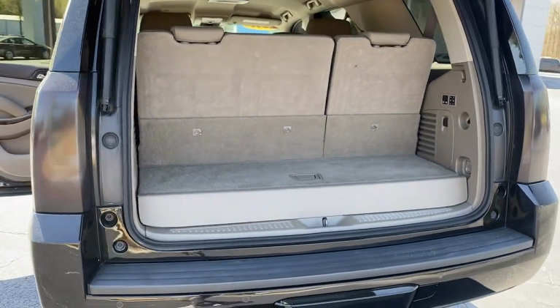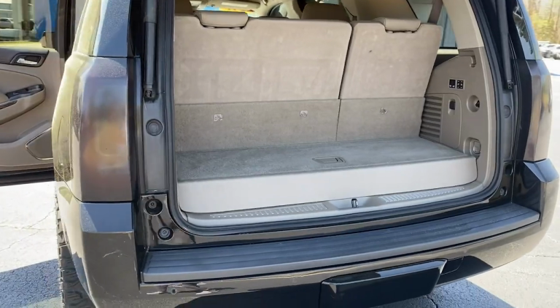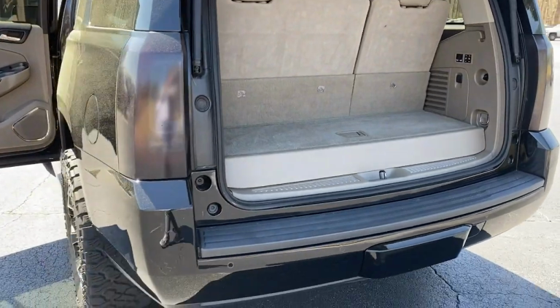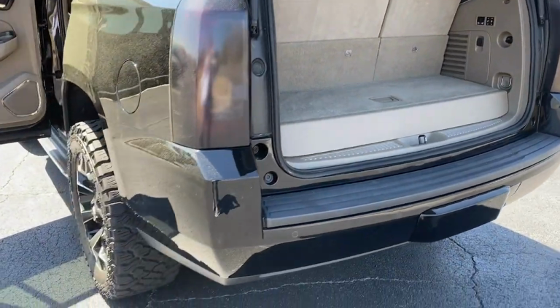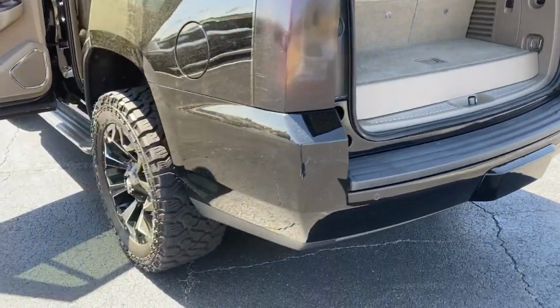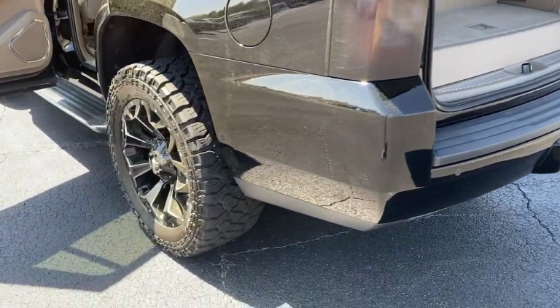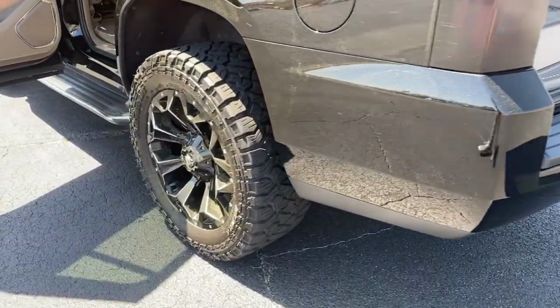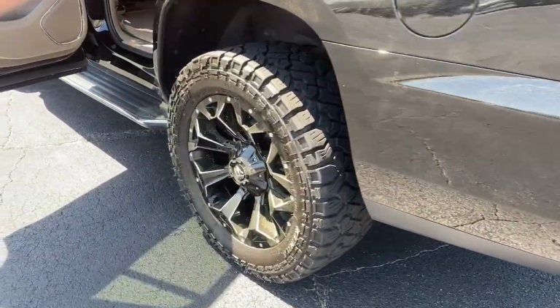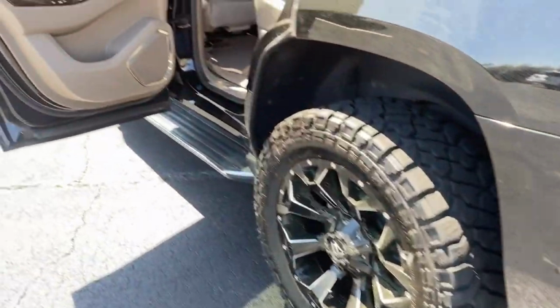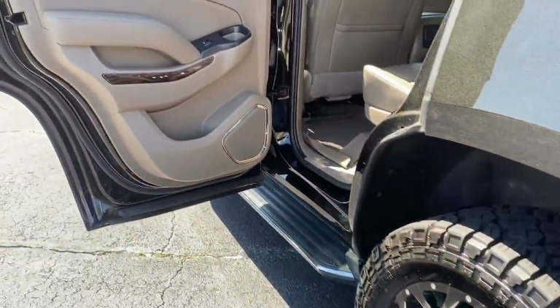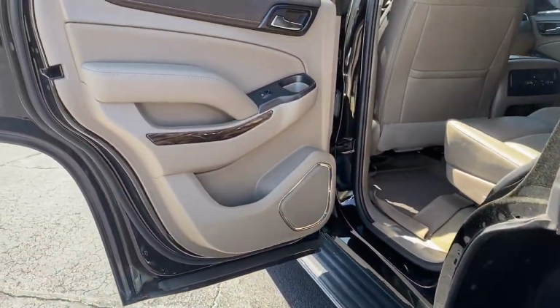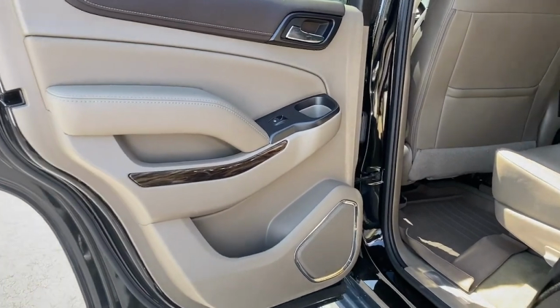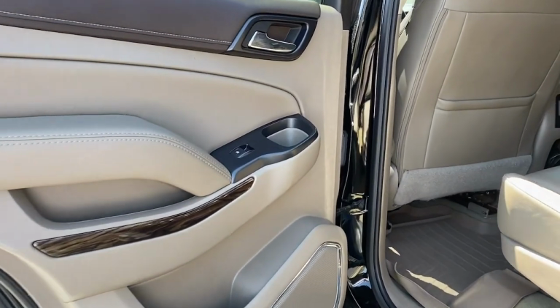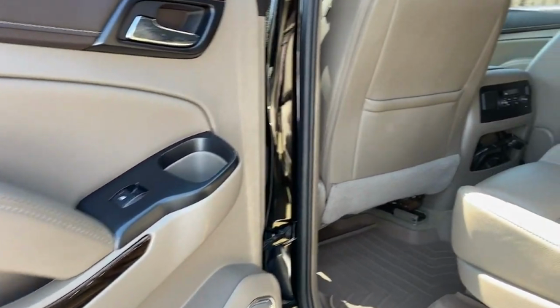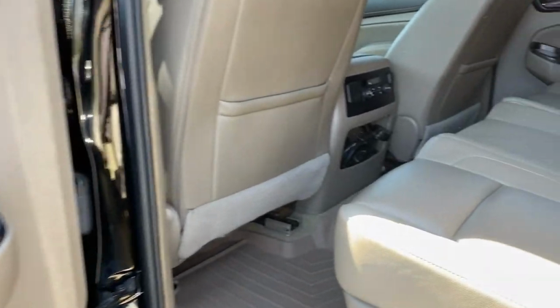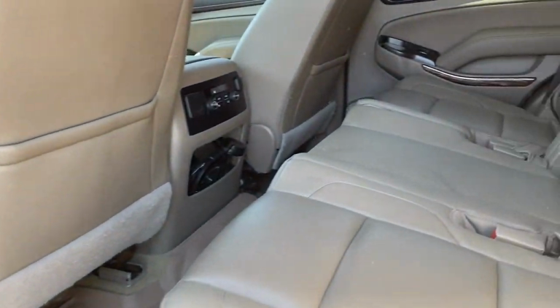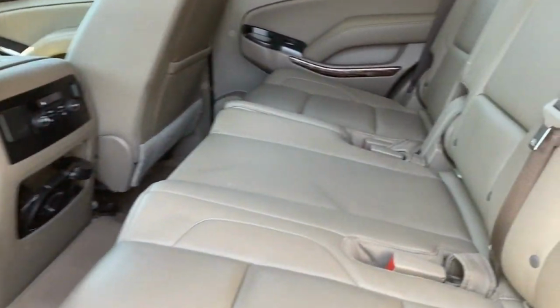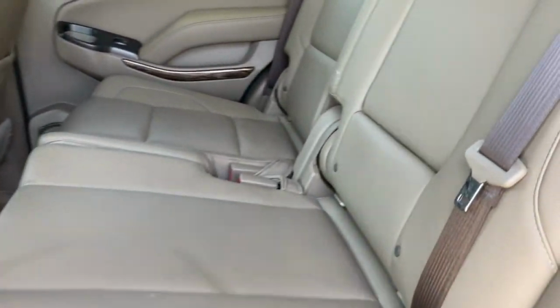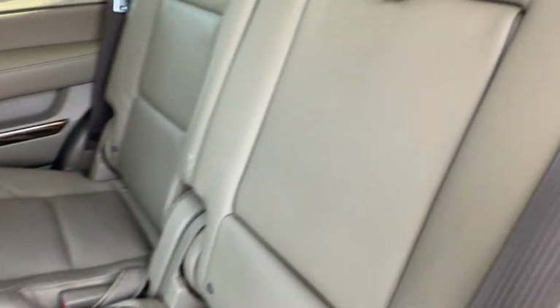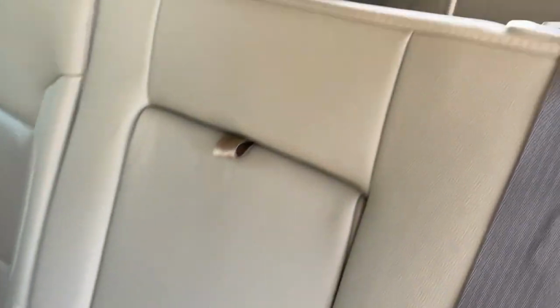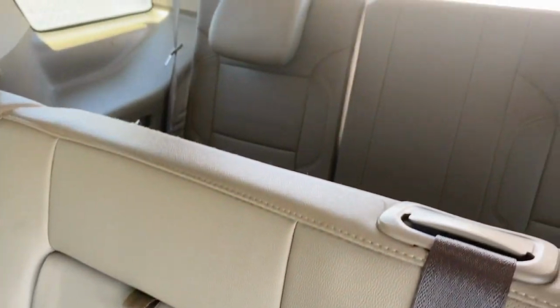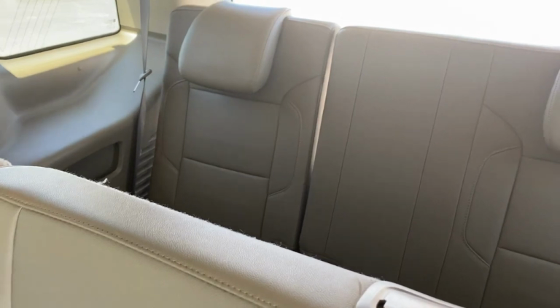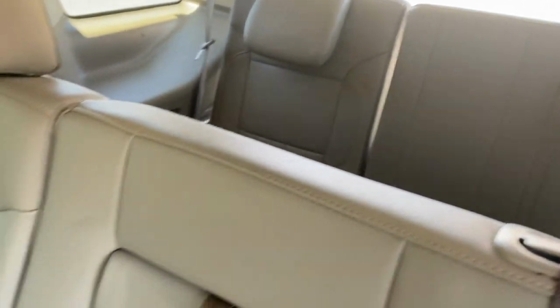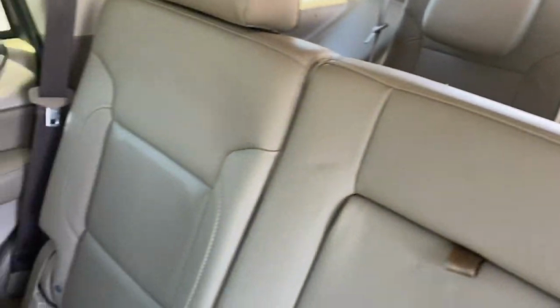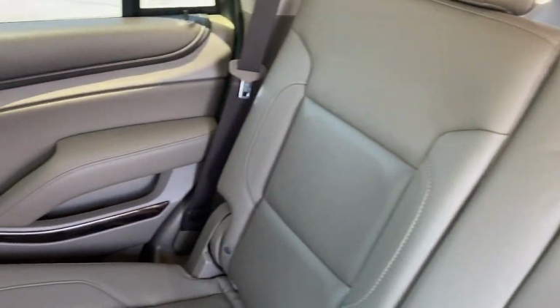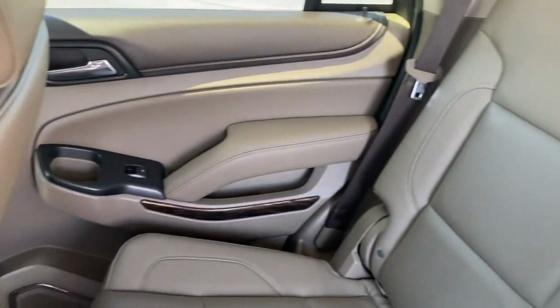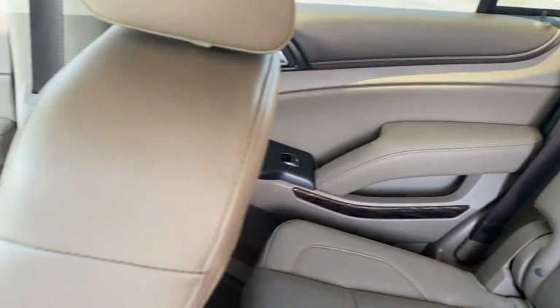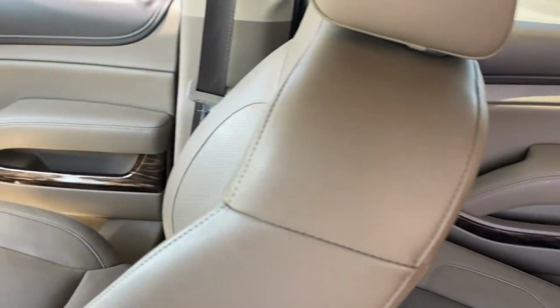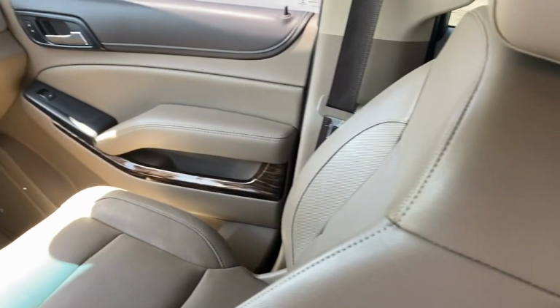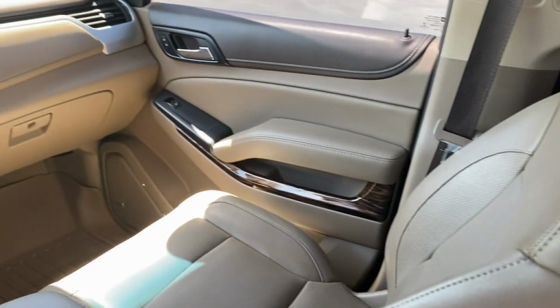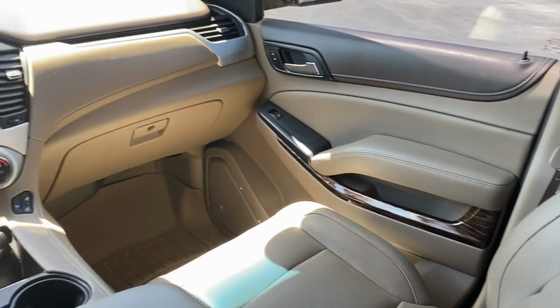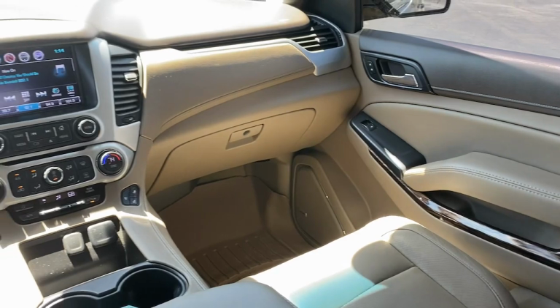These are just some of the great options this vehicle comes with: keyless entry, hands-free liftgate, eight-cylinder engine, backup camera, heated mirrors, fog lamps, lane-keeping assist, keyless start, remote engine start, satellite radio.